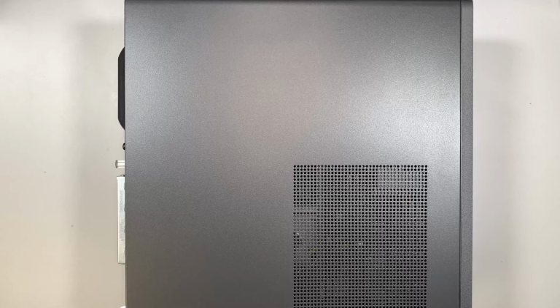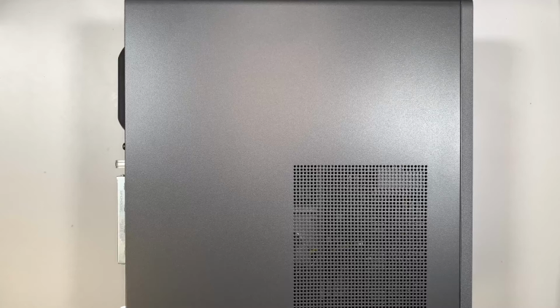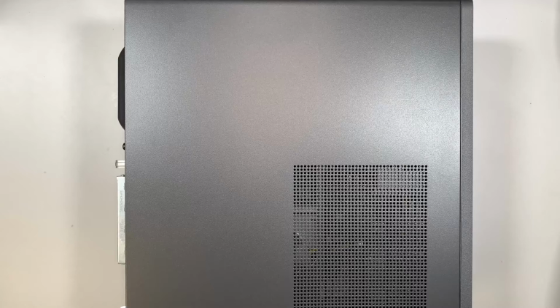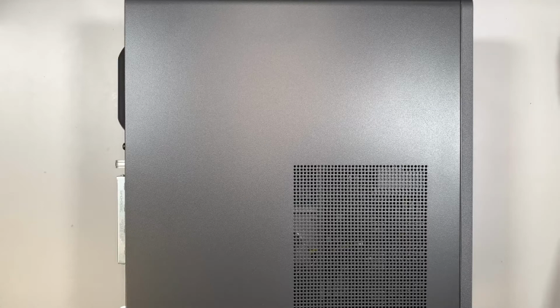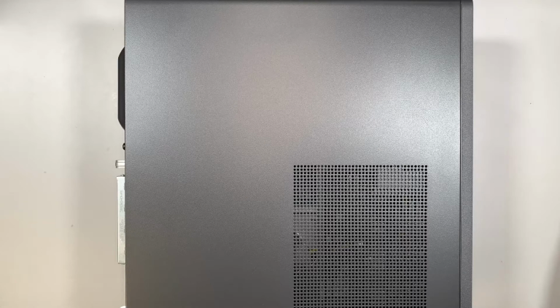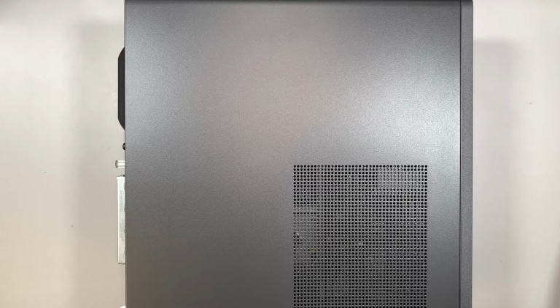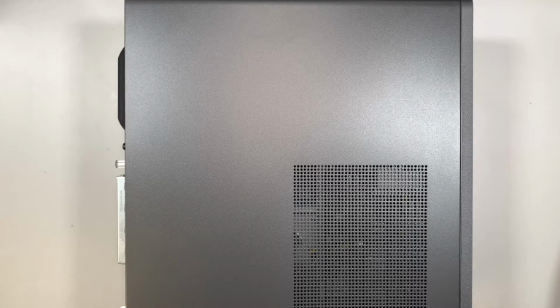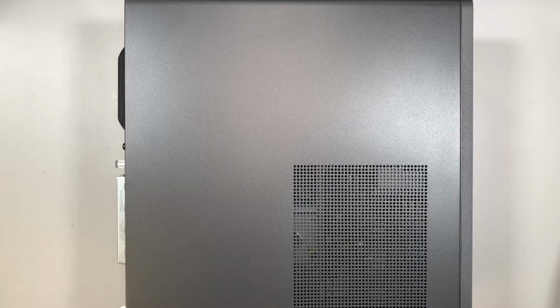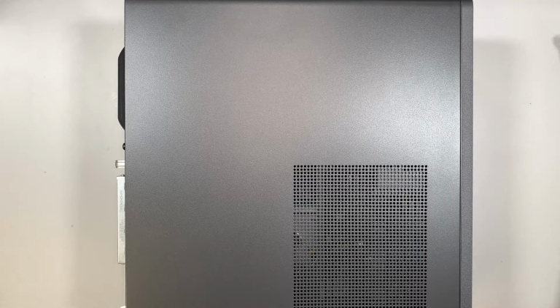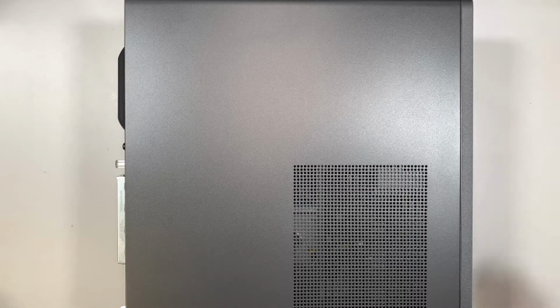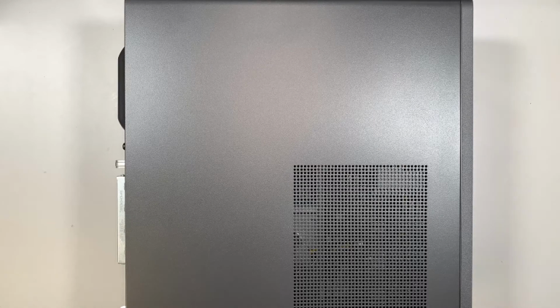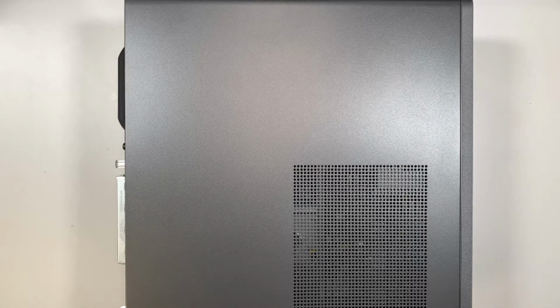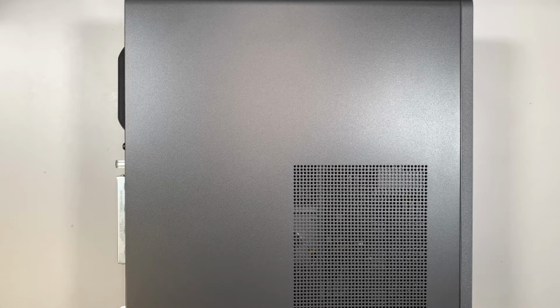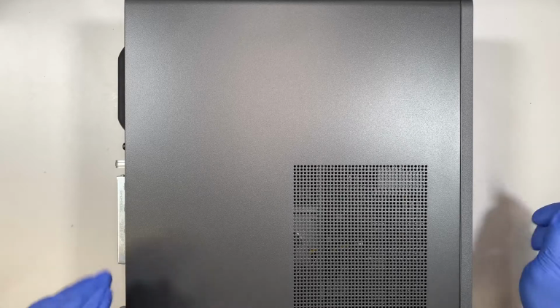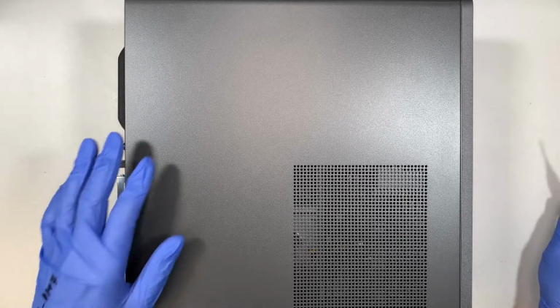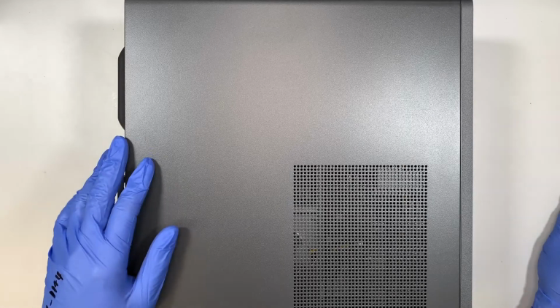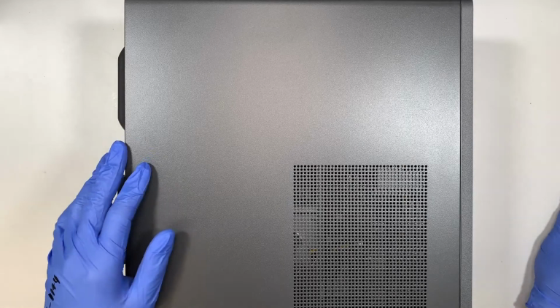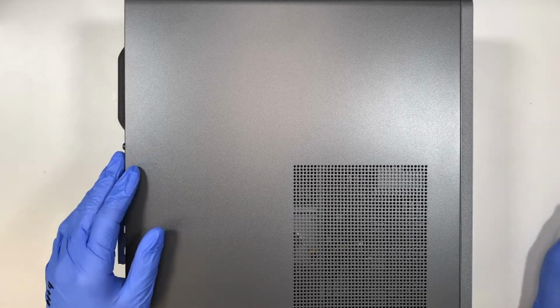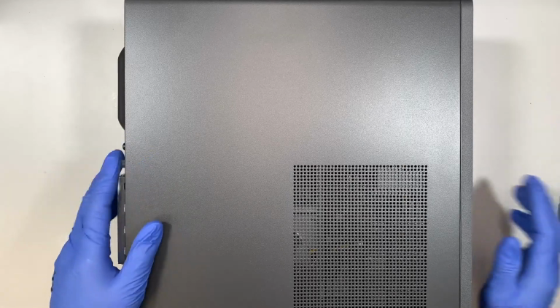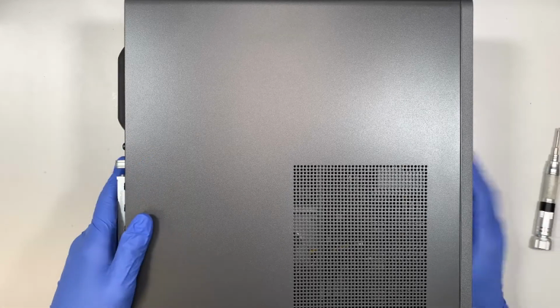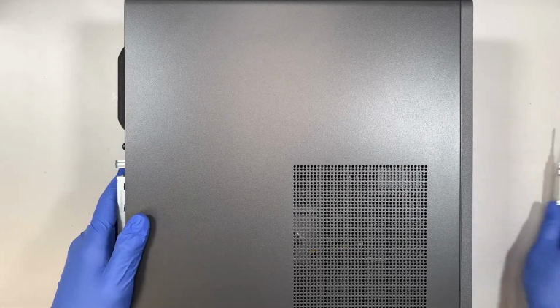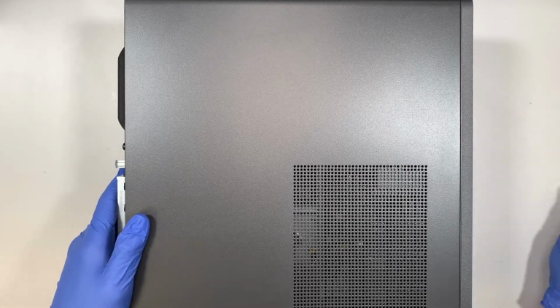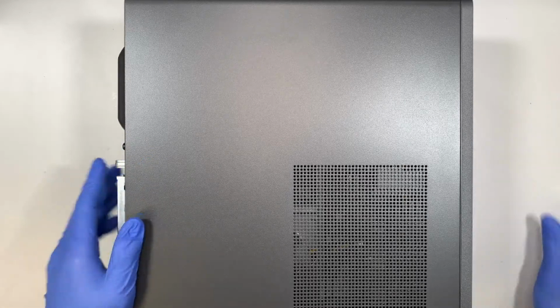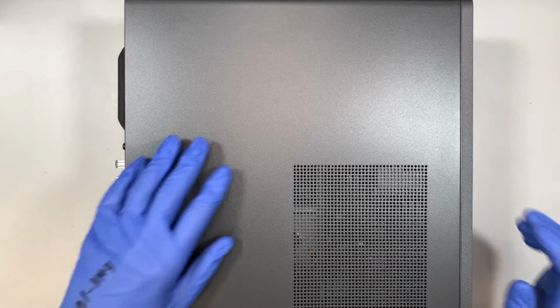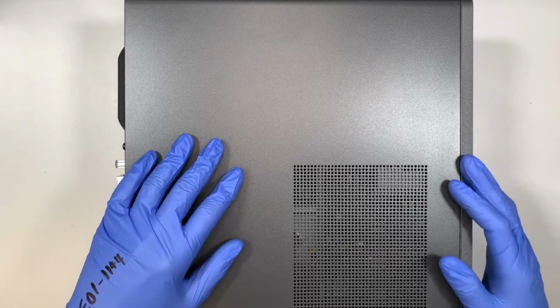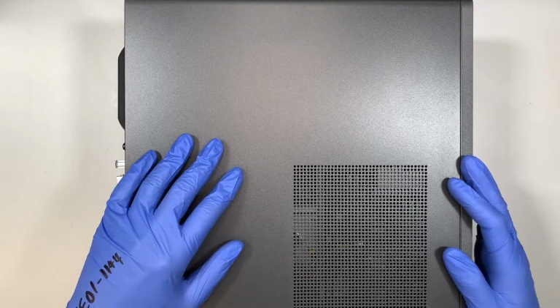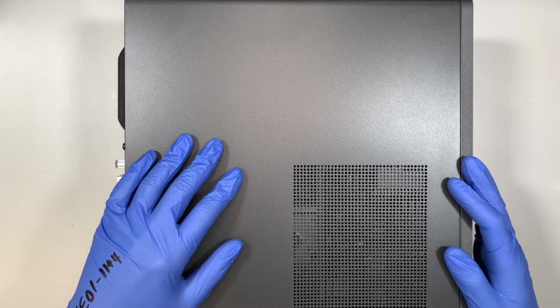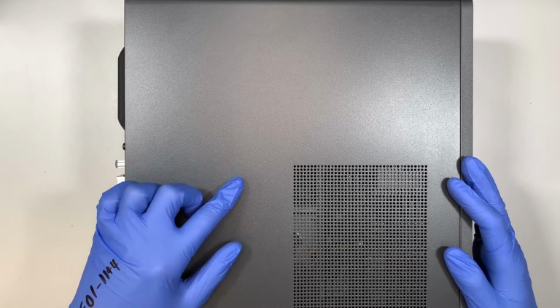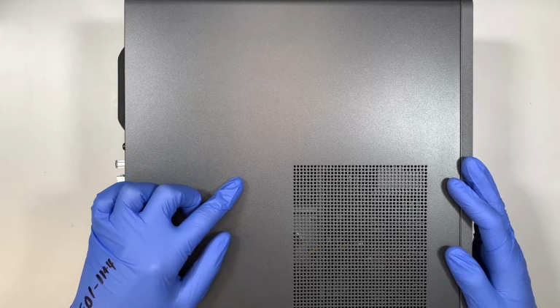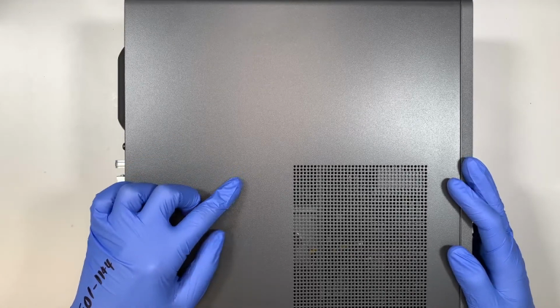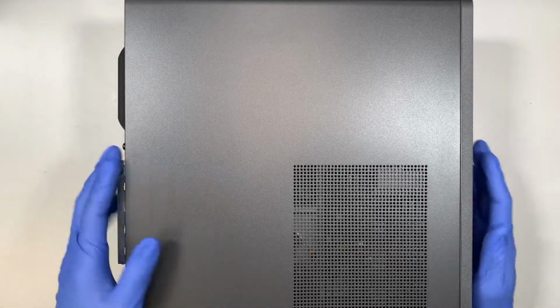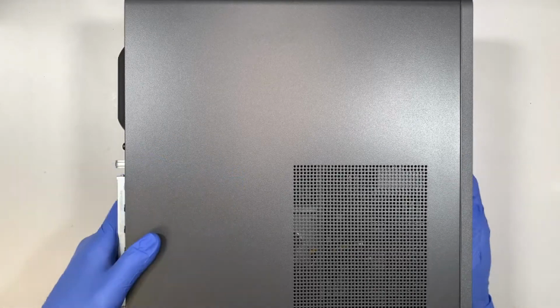Hi, Simon here and I hope you're doing well. In this video, I'll be doing a teardown on the HP Envy desktop. The model of this is TE01-1144.